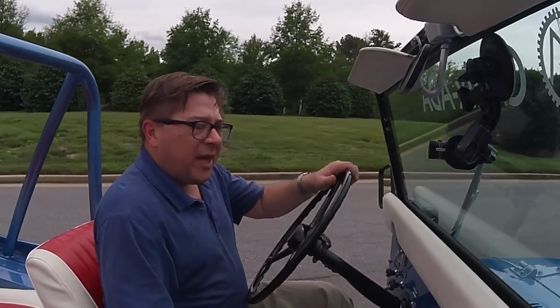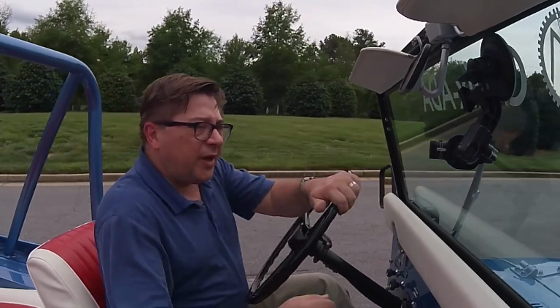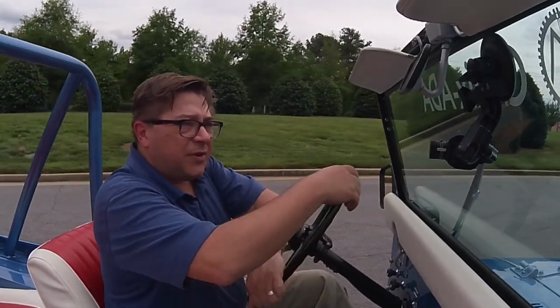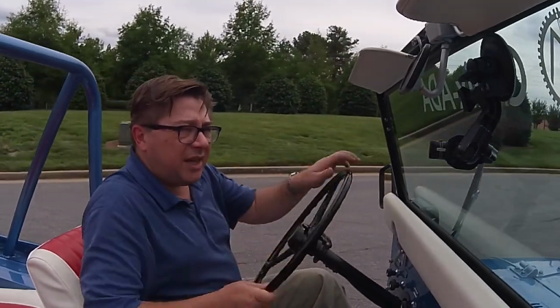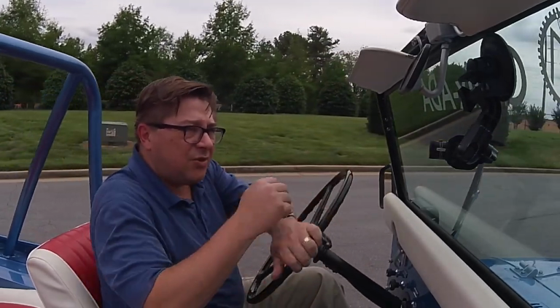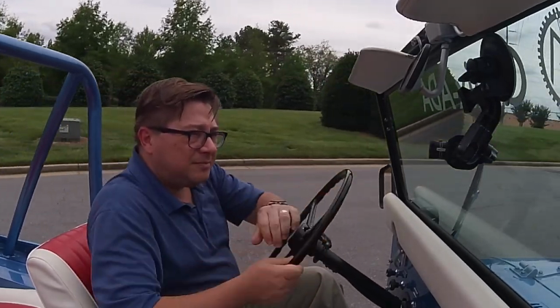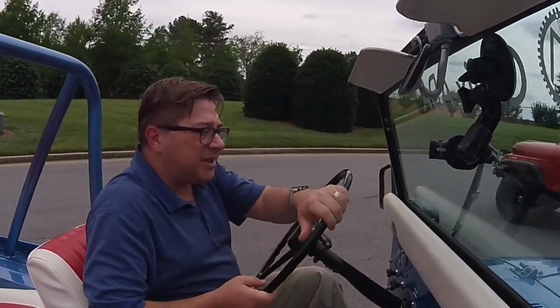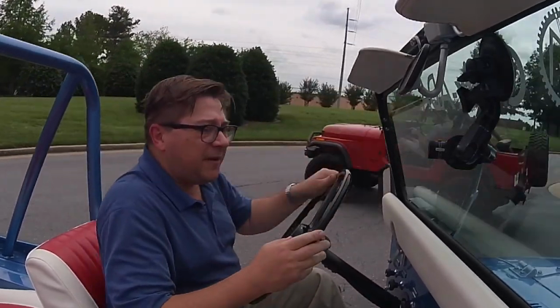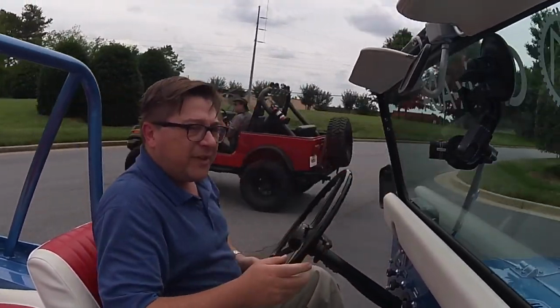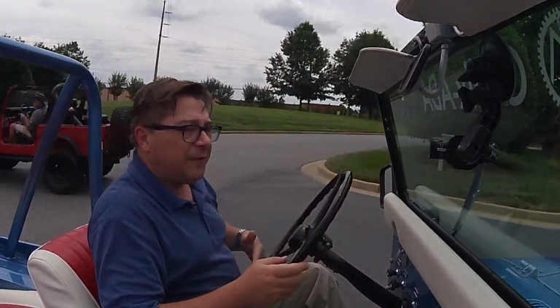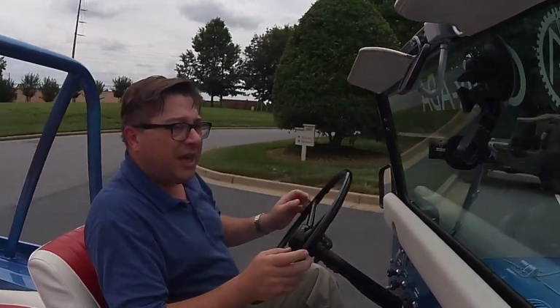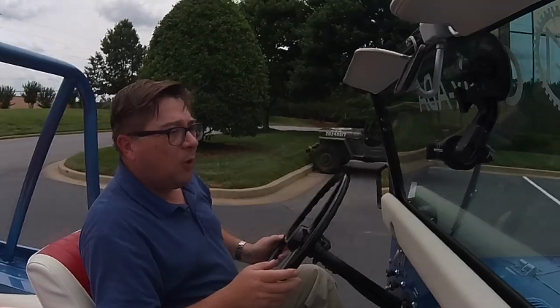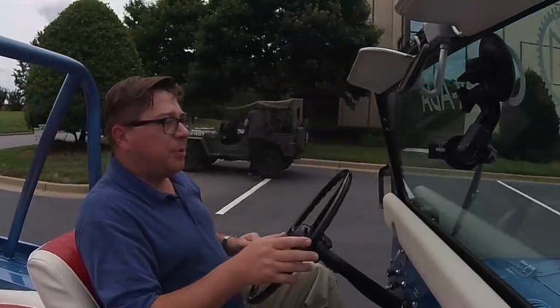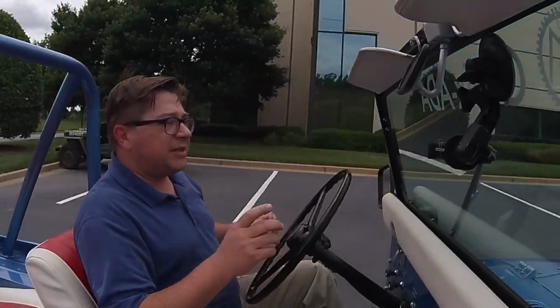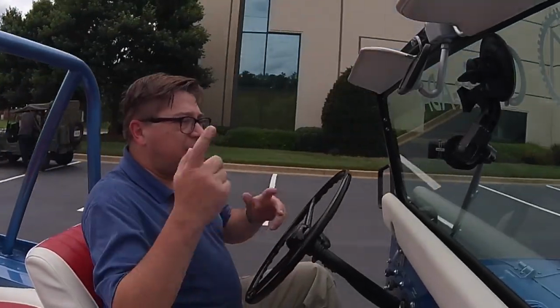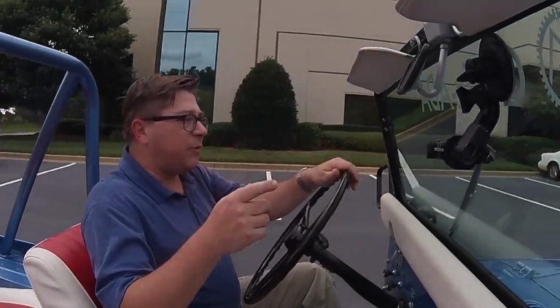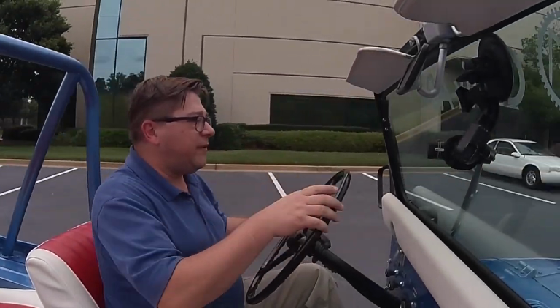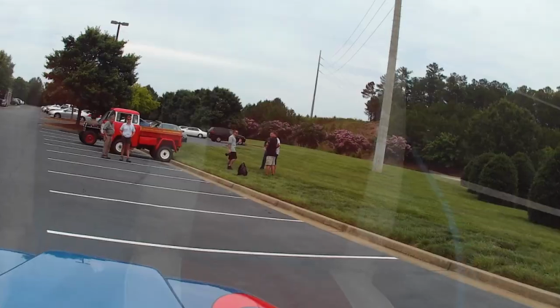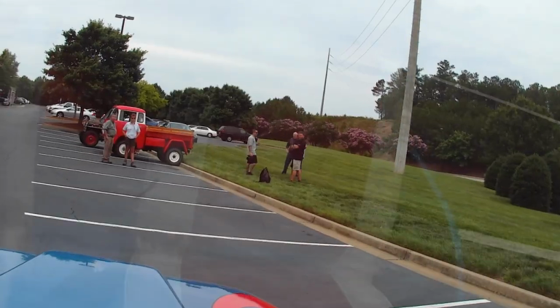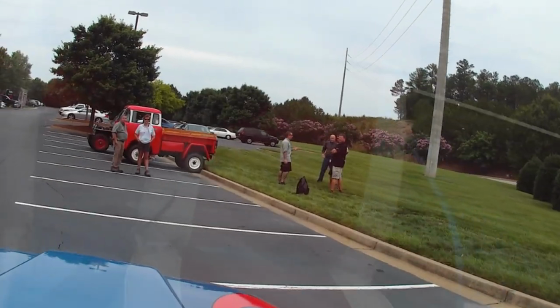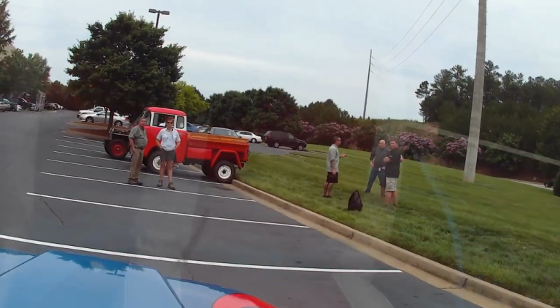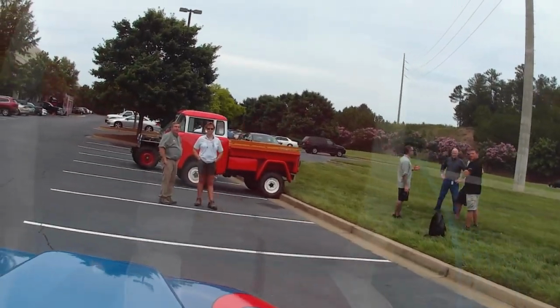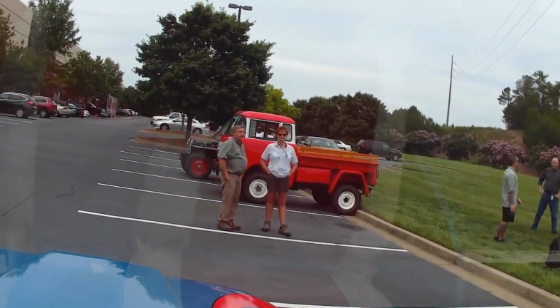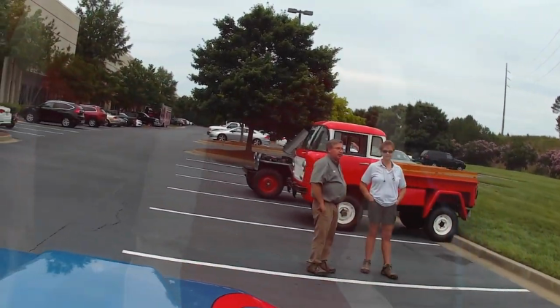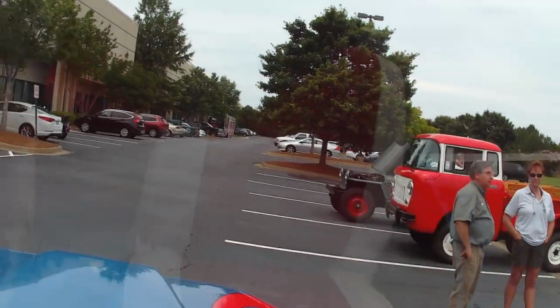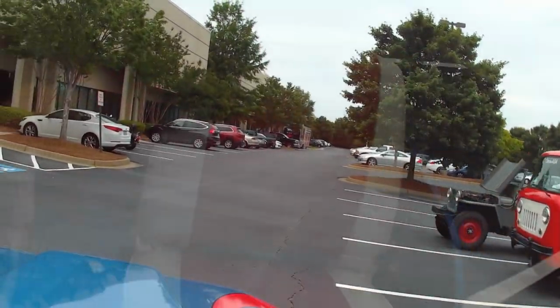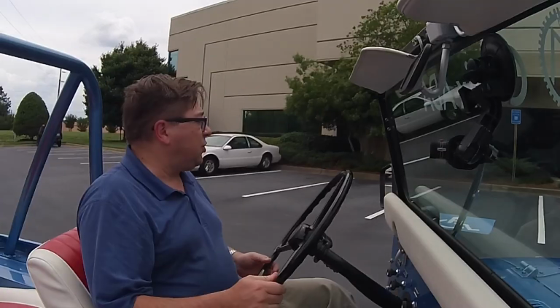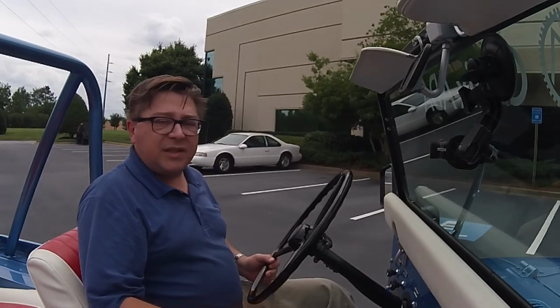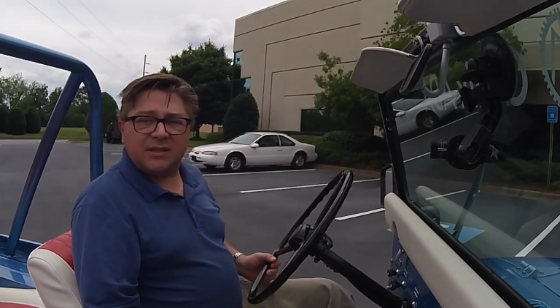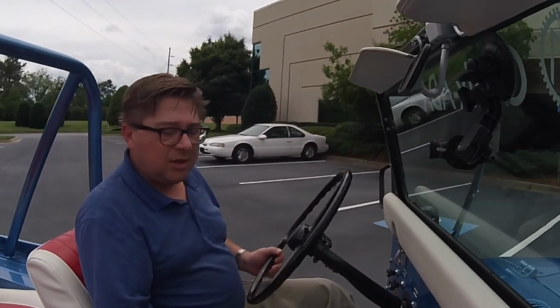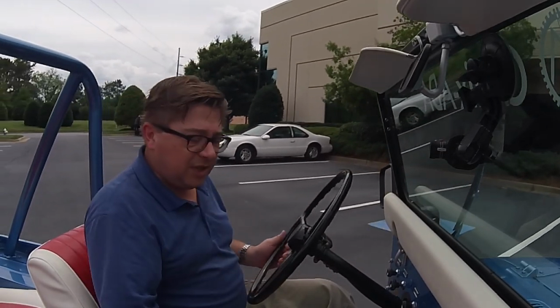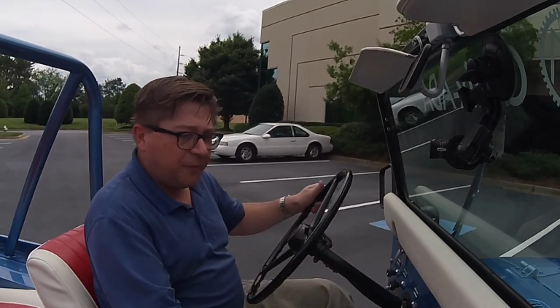Thanks for joining us. Thanks to Omics ADA for having us out for this. We'll have a playlist of everything that we've driven, all the Jeeps that we've done. Thanks for joining us, we'll see you again soon.